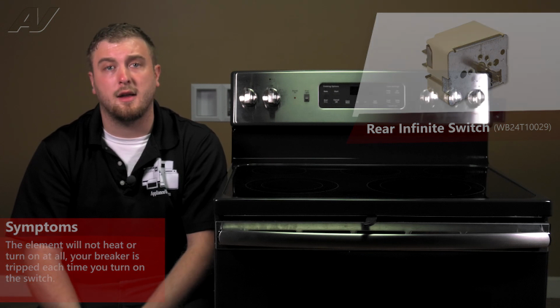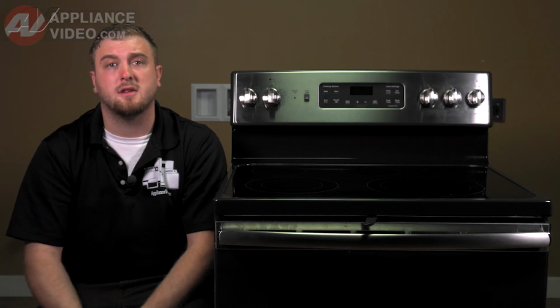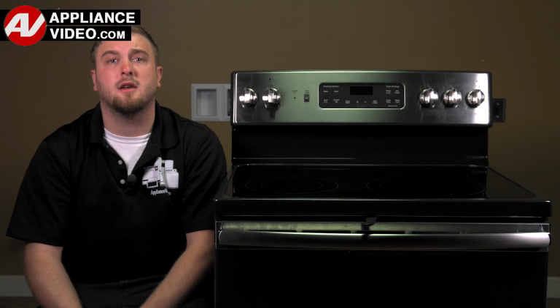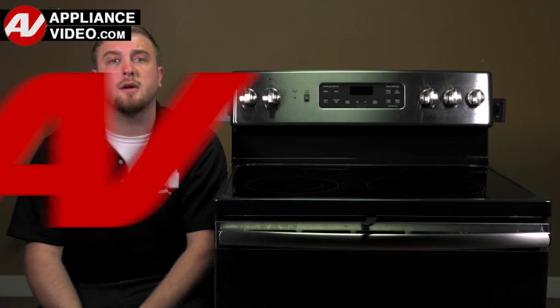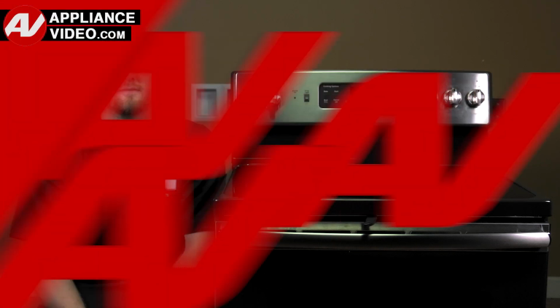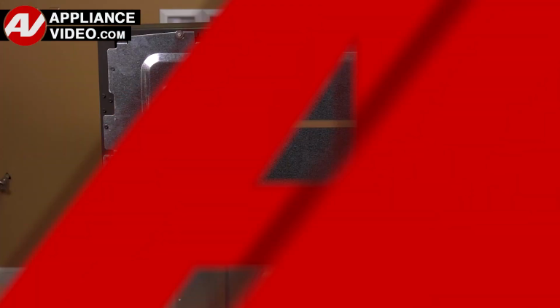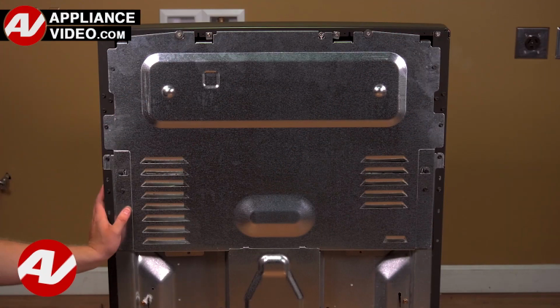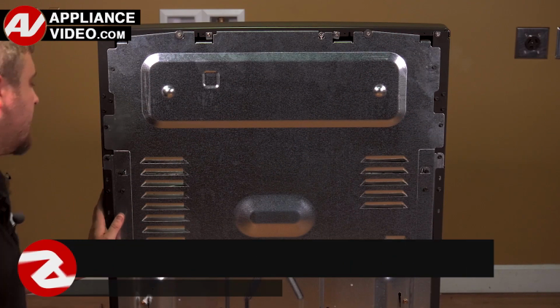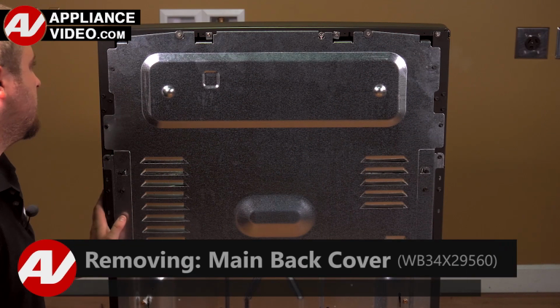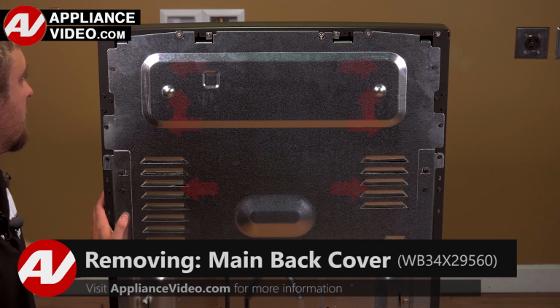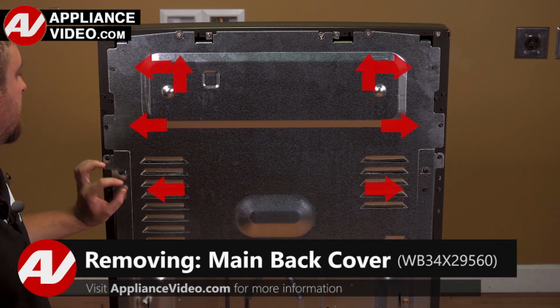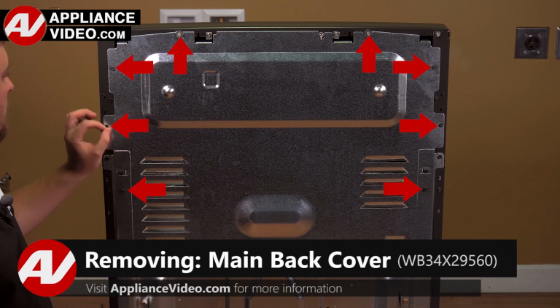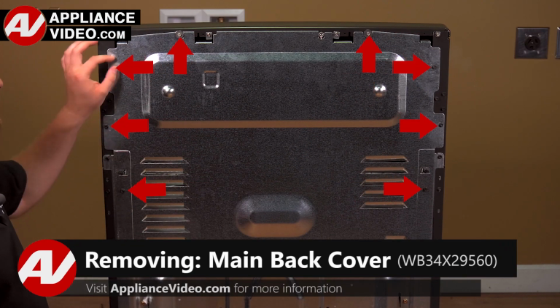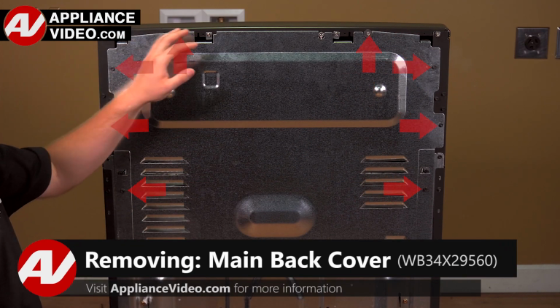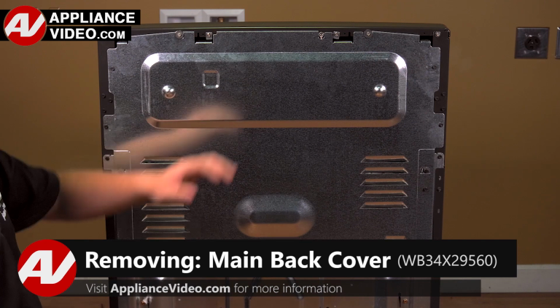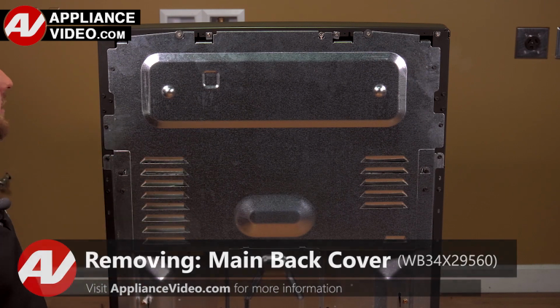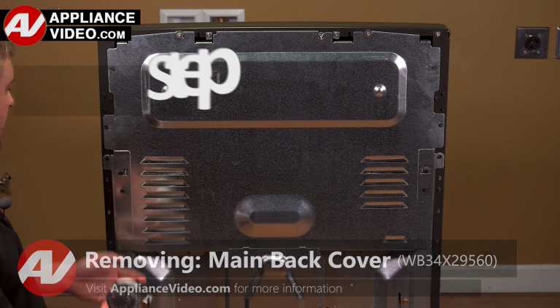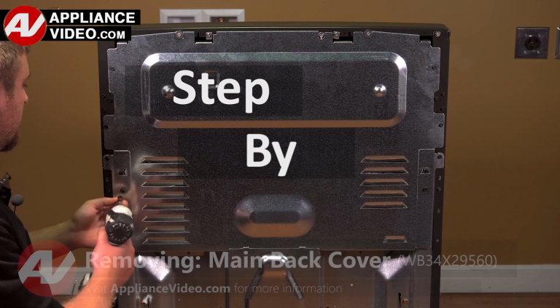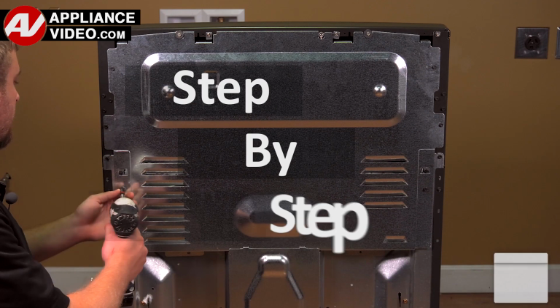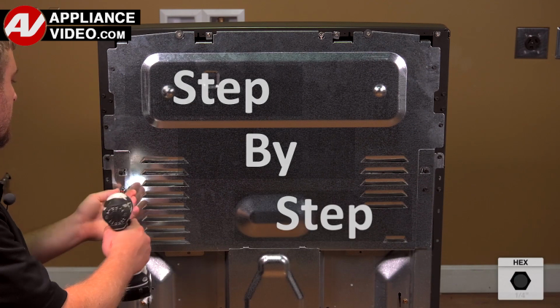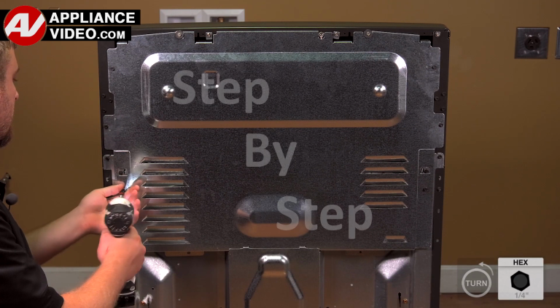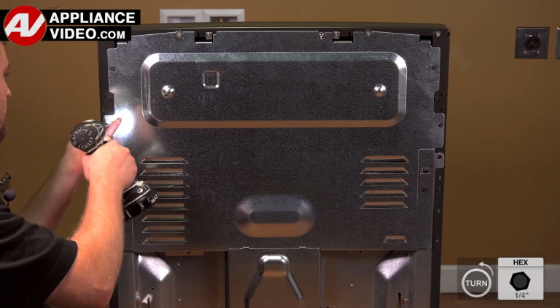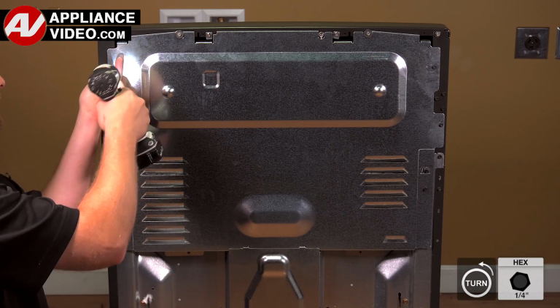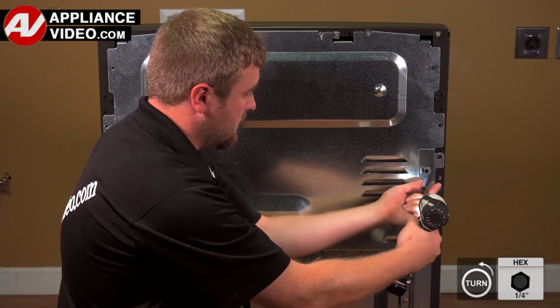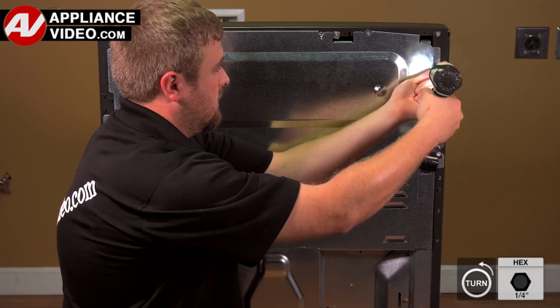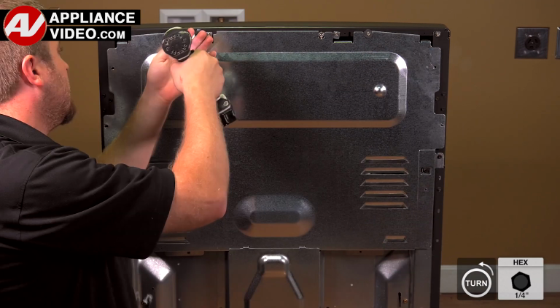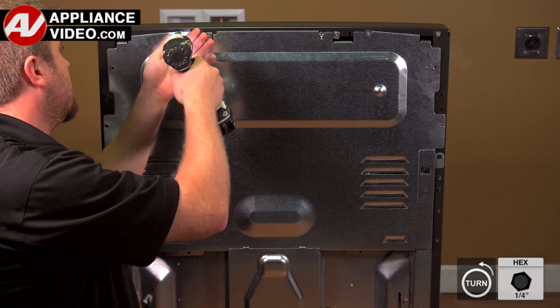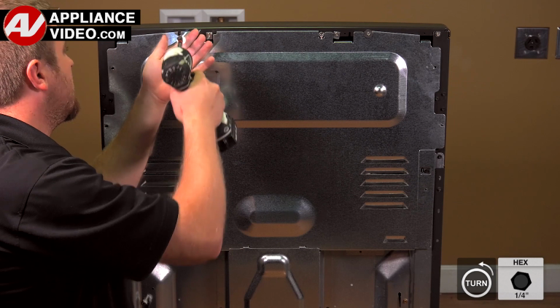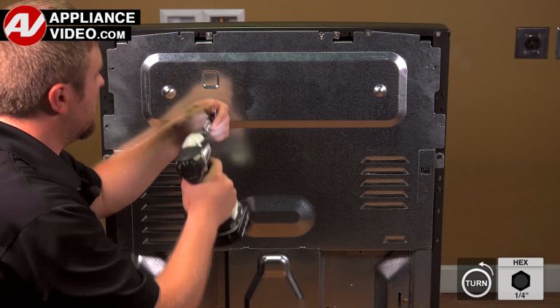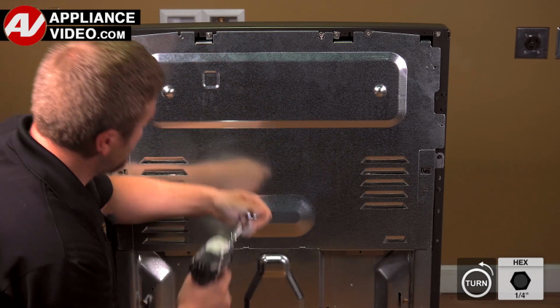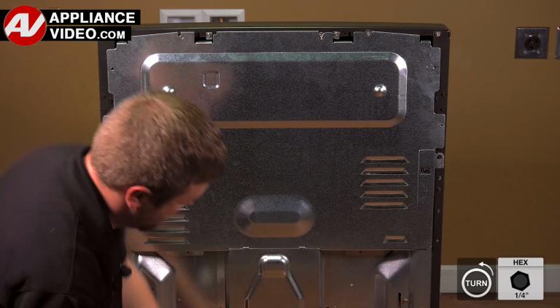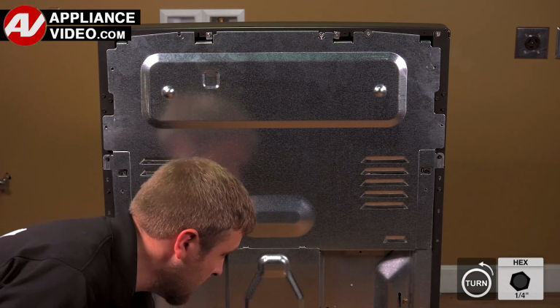Now, click on the link below to view this repair video. ApplianceVideo.com guides you step by step, giving you the confidence to avoid recalls and callbacks, also saving time on repairs.